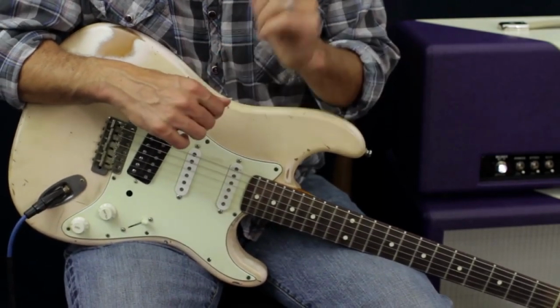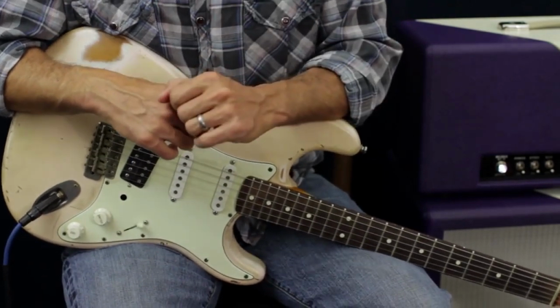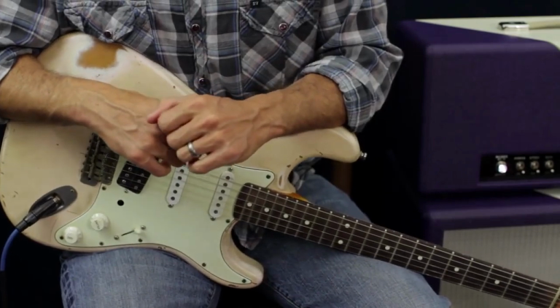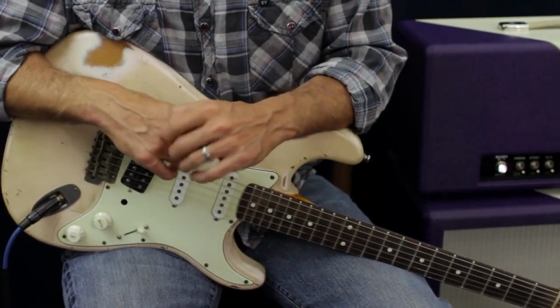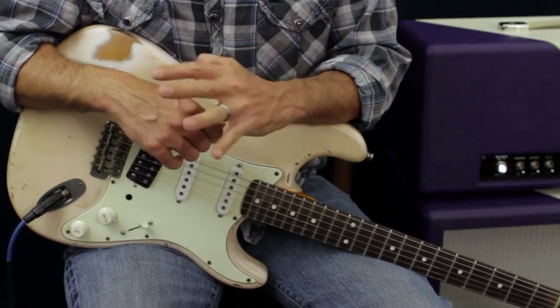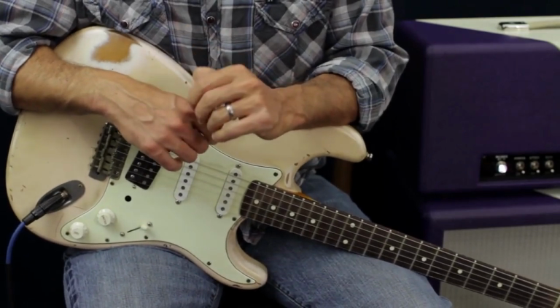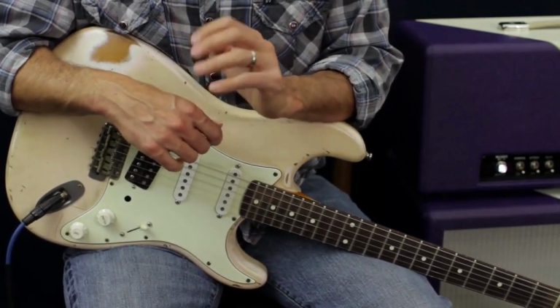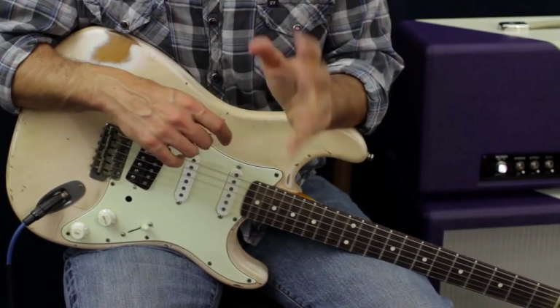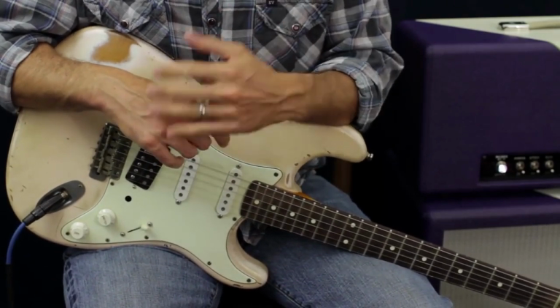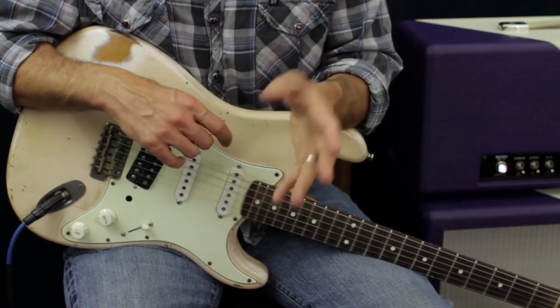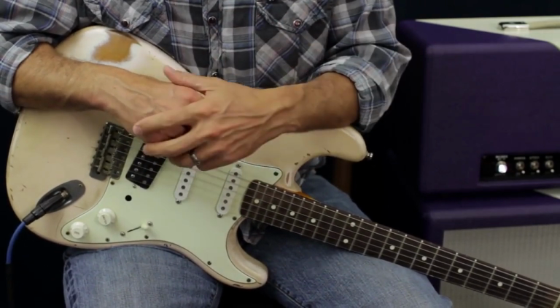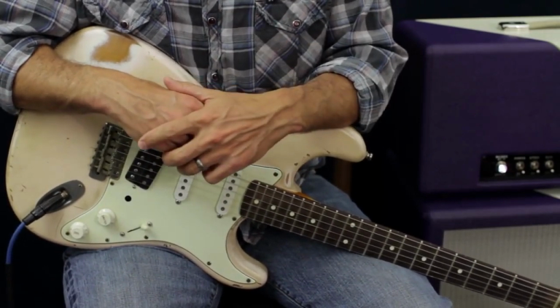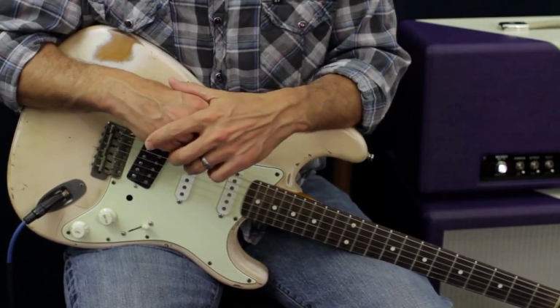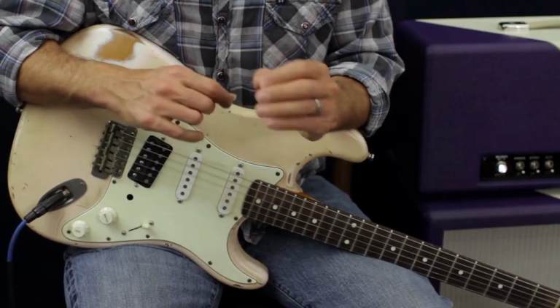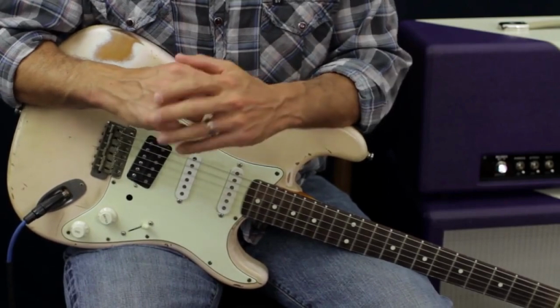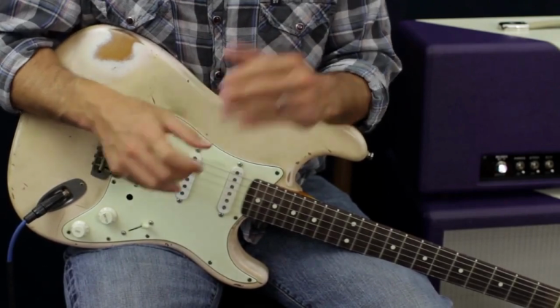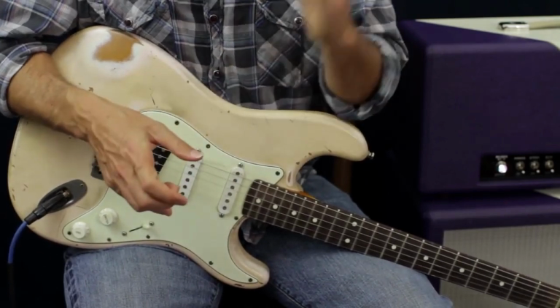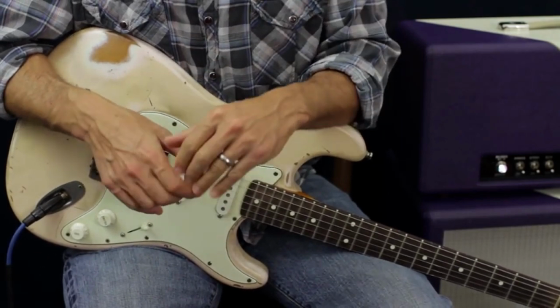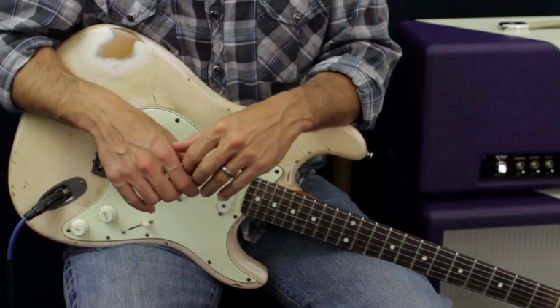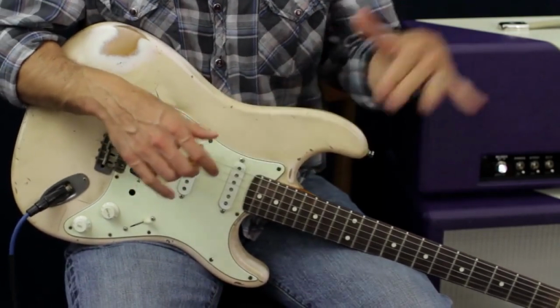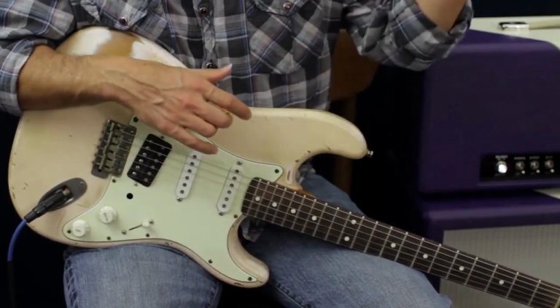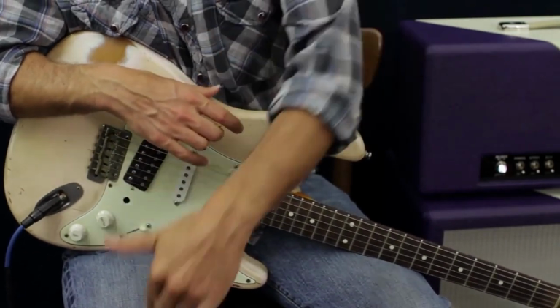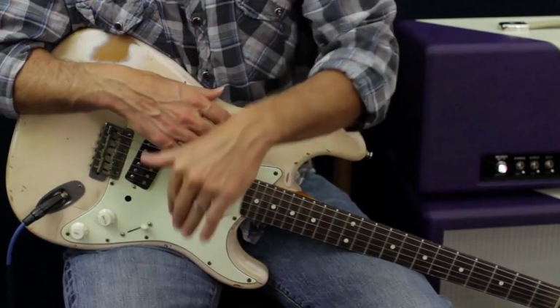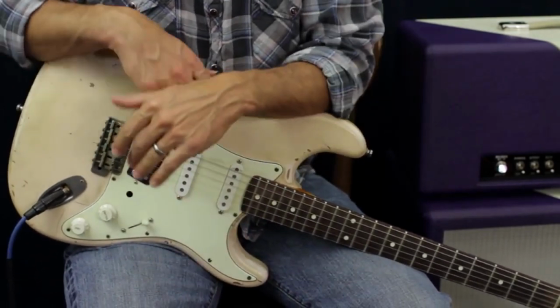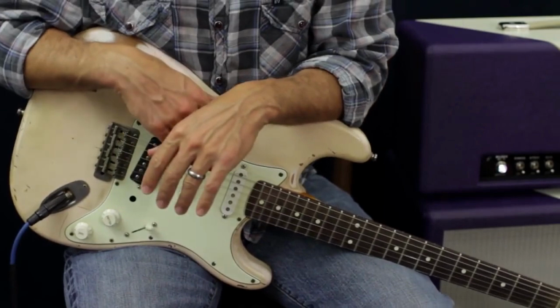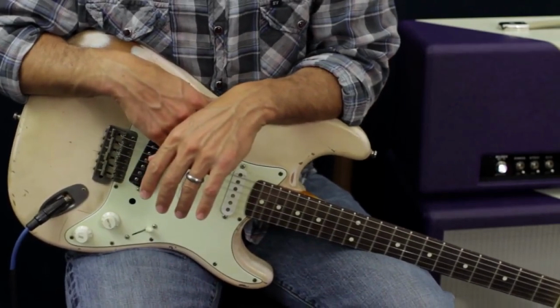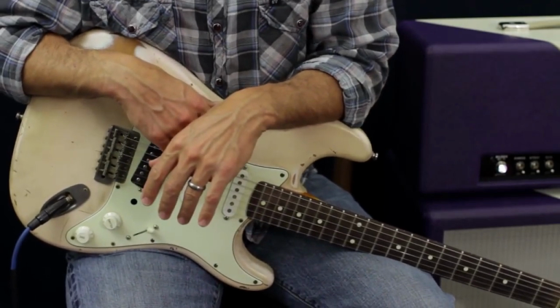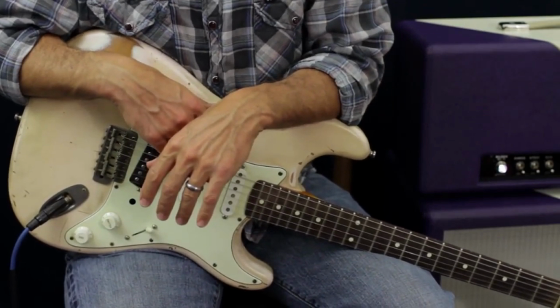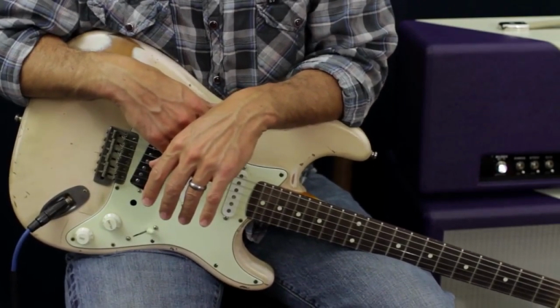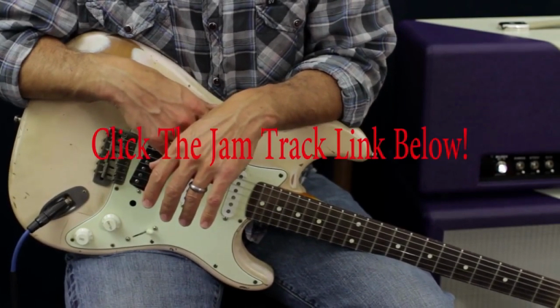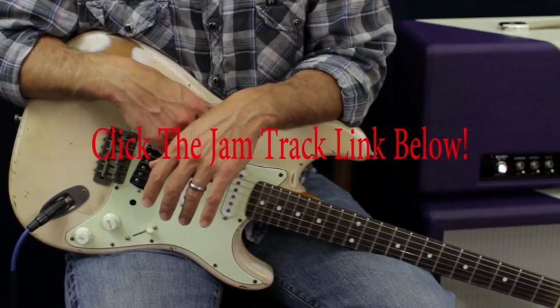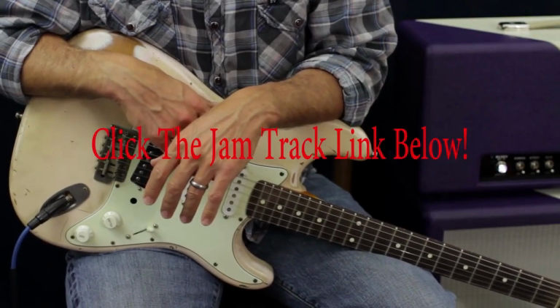I hope you enjoy these jam tracks — you've got four of them. I will be putting out a little video on each with a couple of little tidbits. The 100 Licks DVD will dive deep into all of those songs and give you a bunch of licks per song.